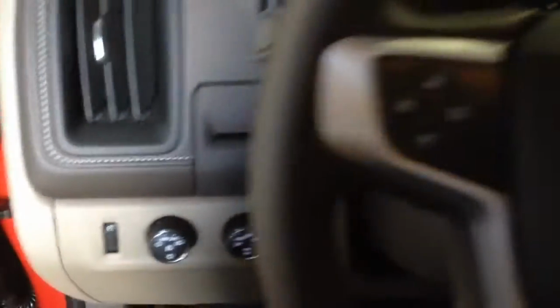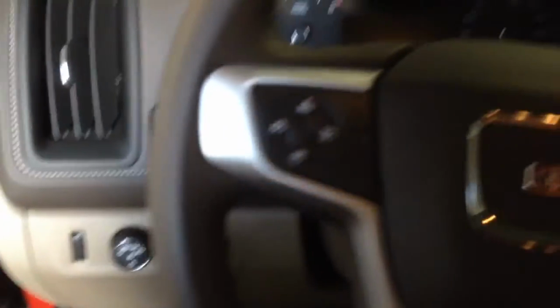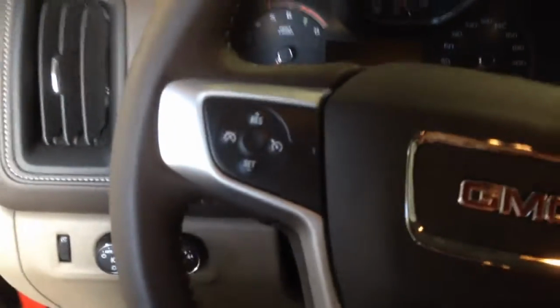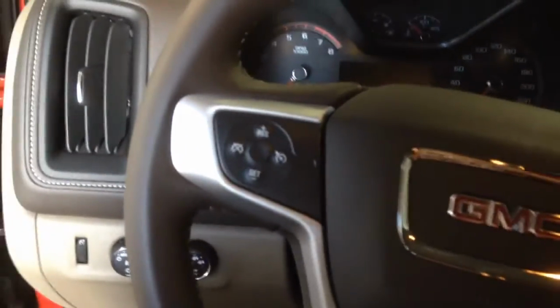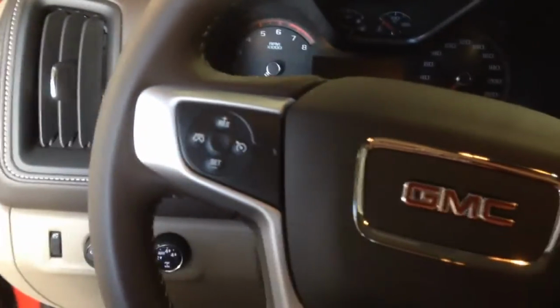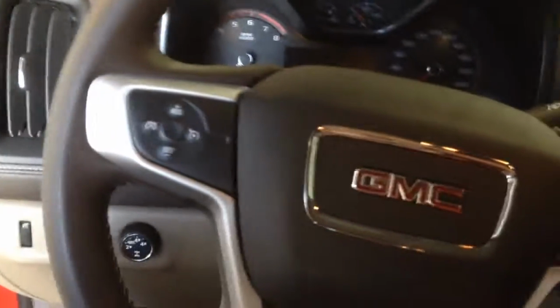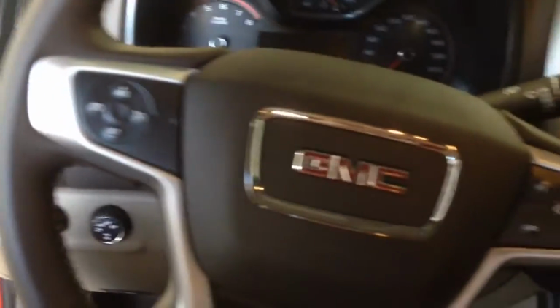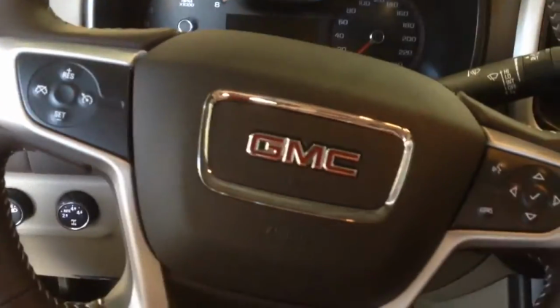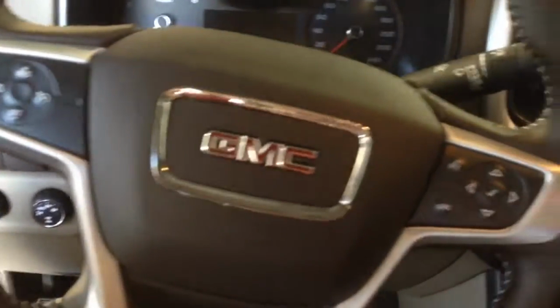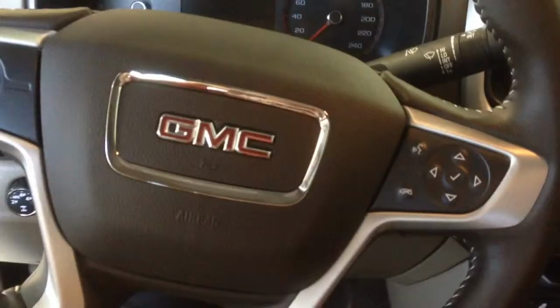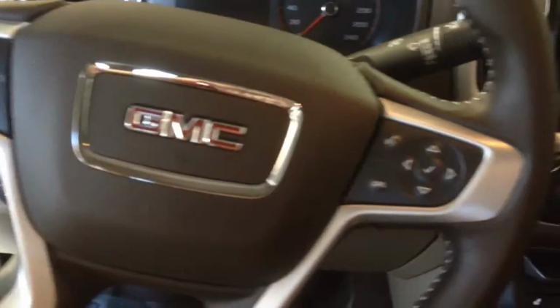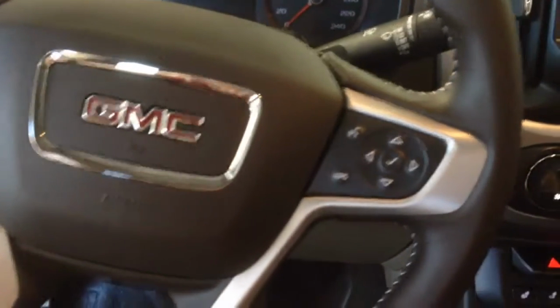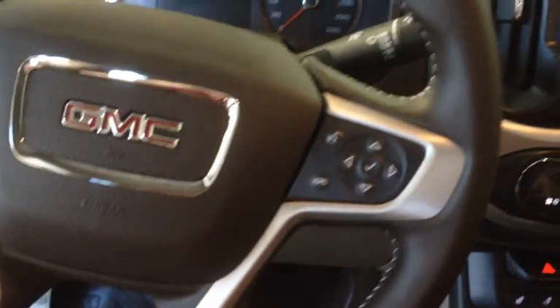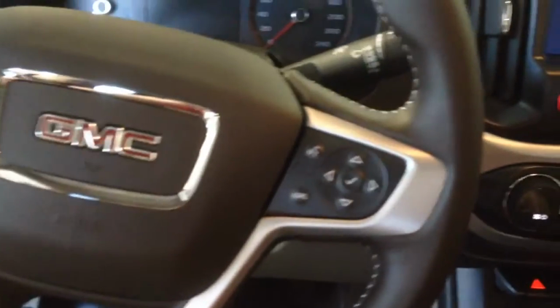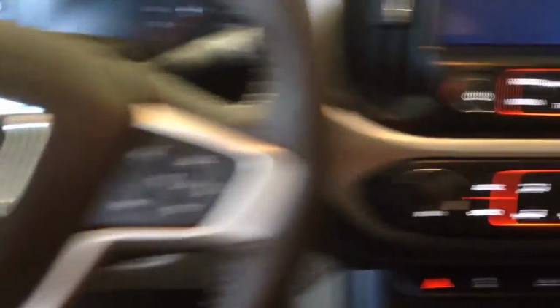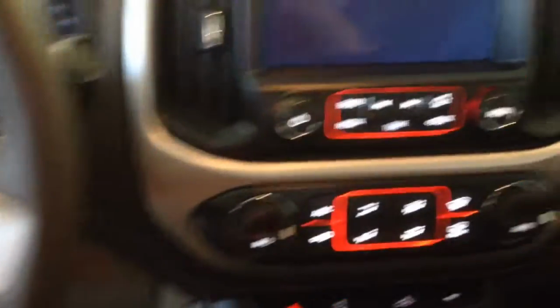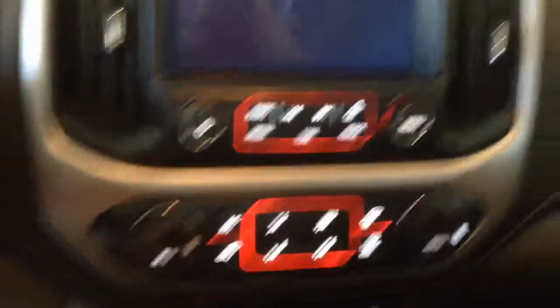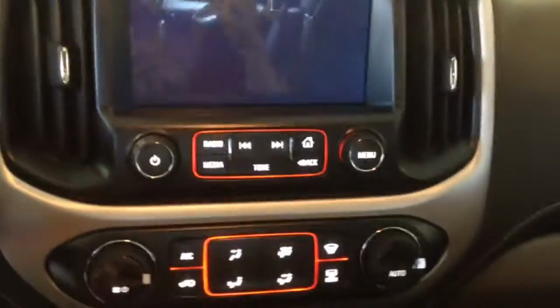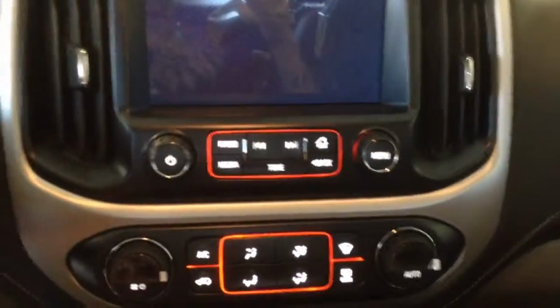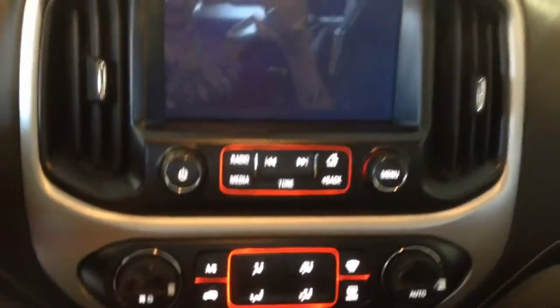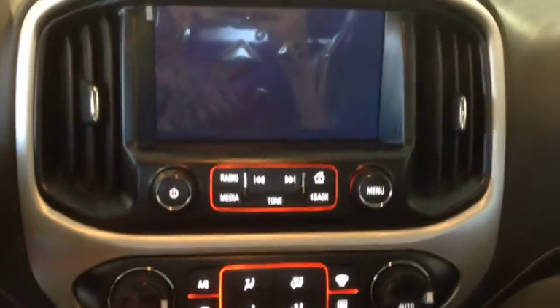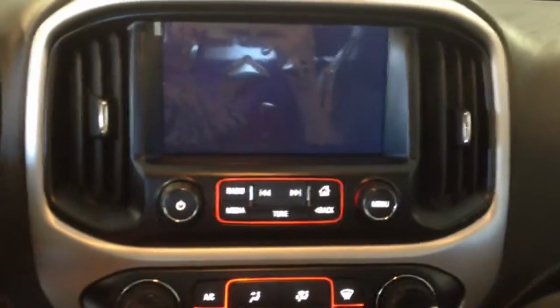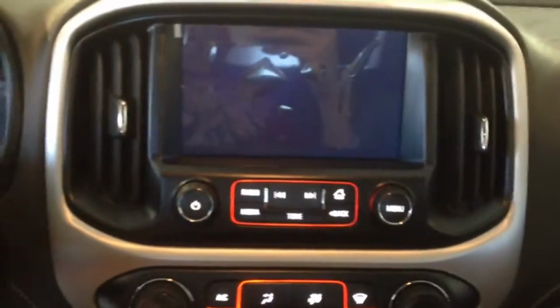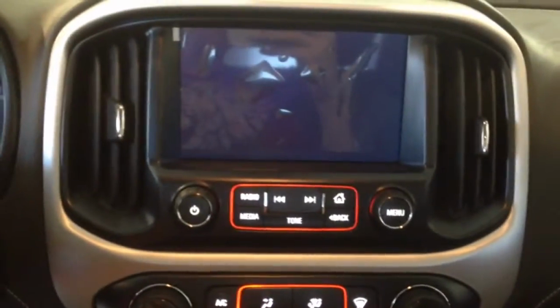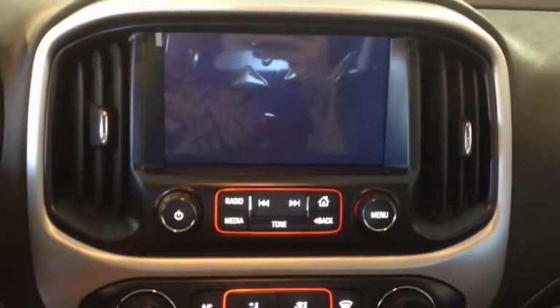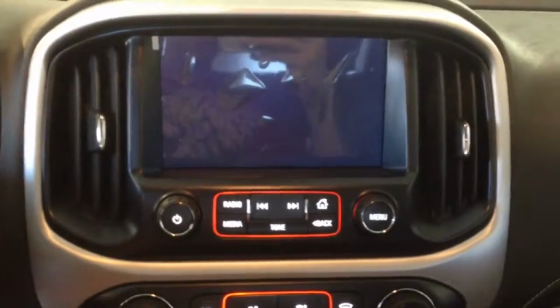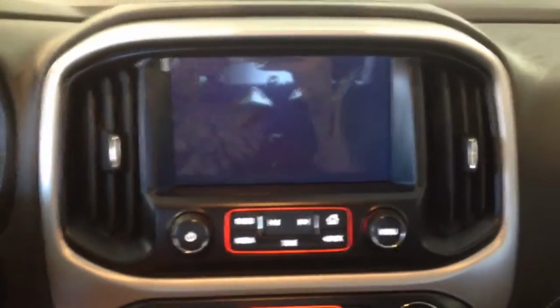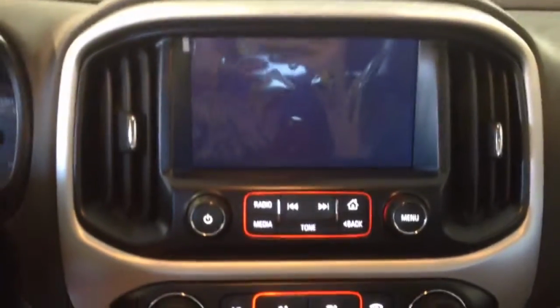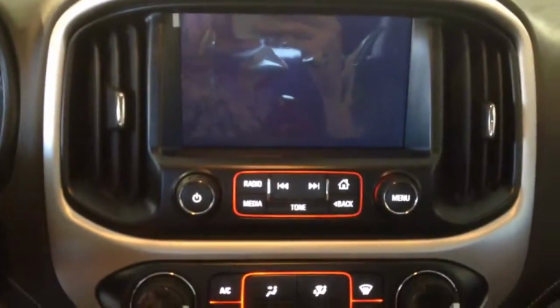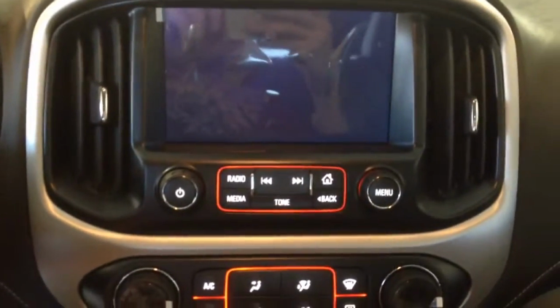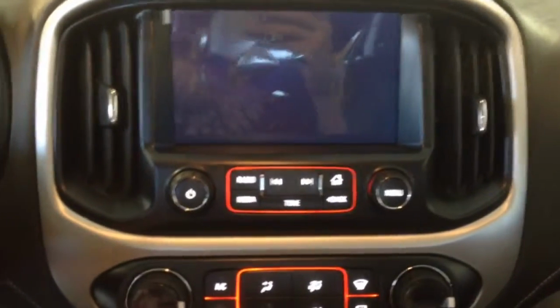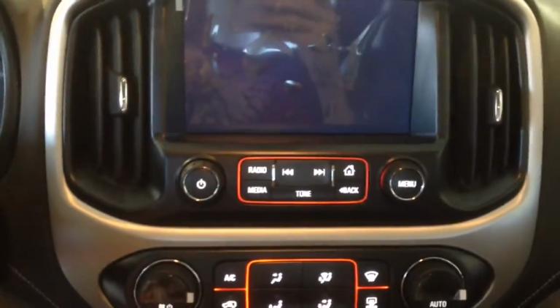Steering wheel controls for cruise control, volume controls, media controls, and display controls. It has a touchscreen display with AM, FM, and satellite radio, and in-car Wi-Fi.